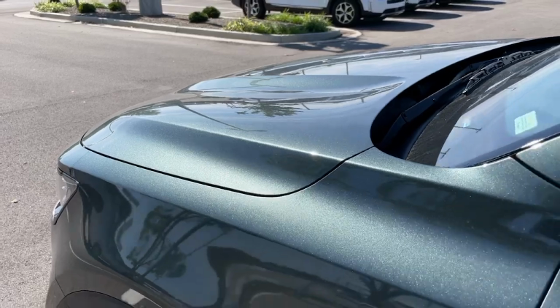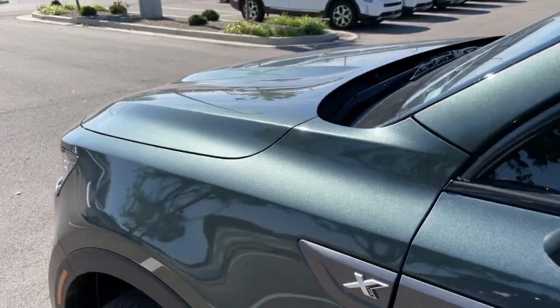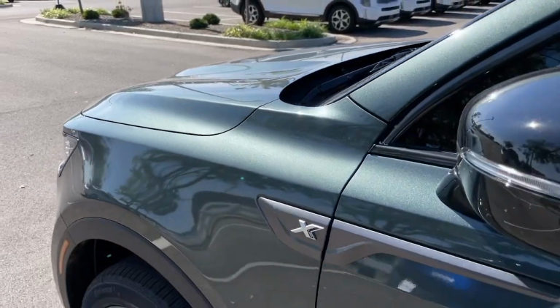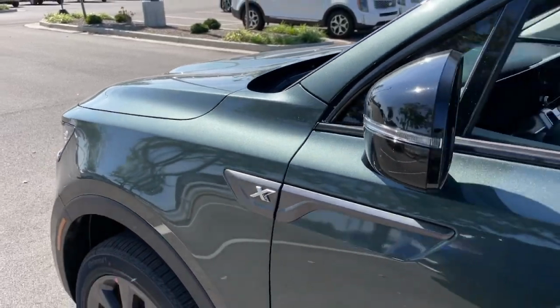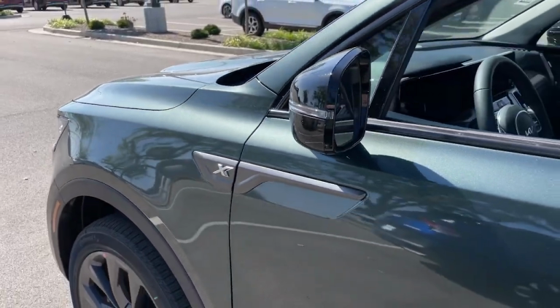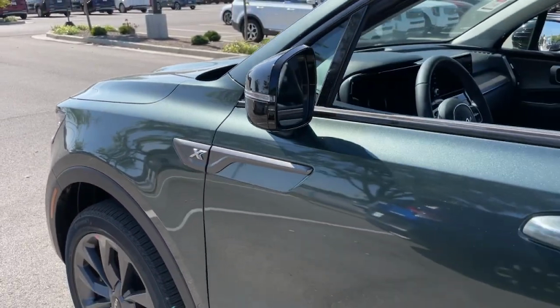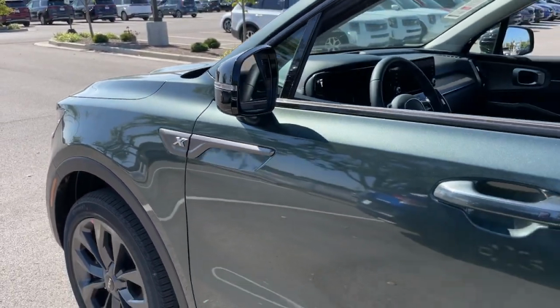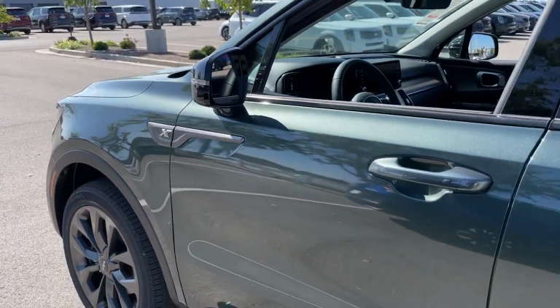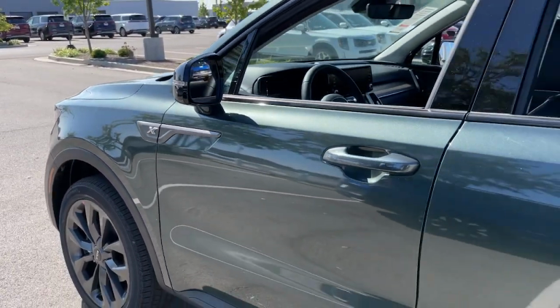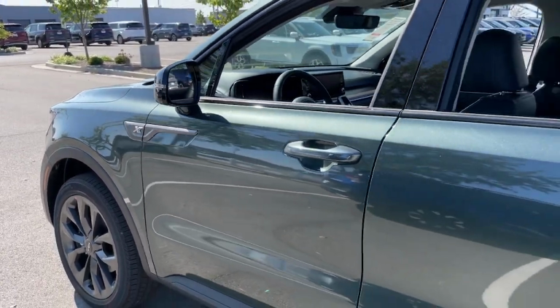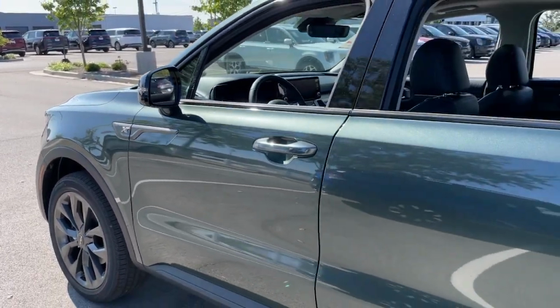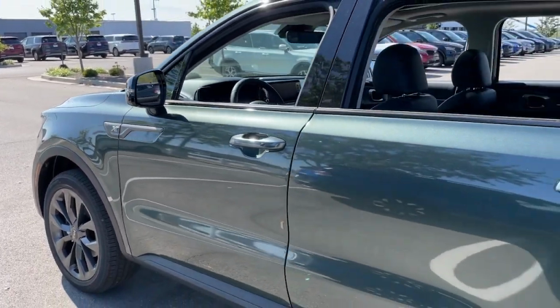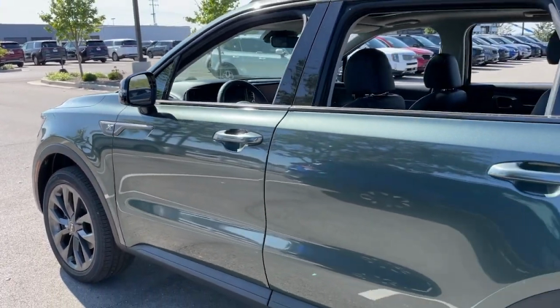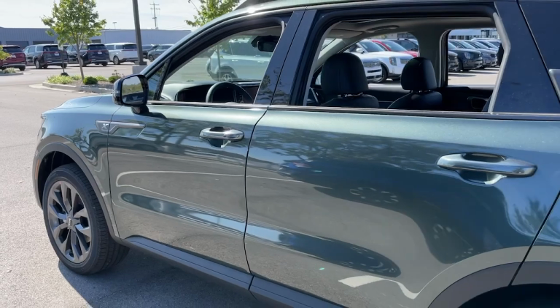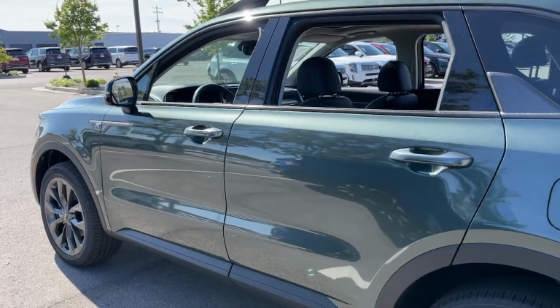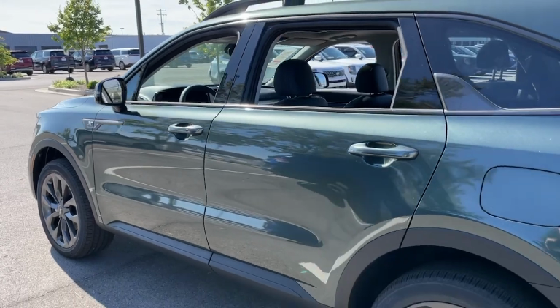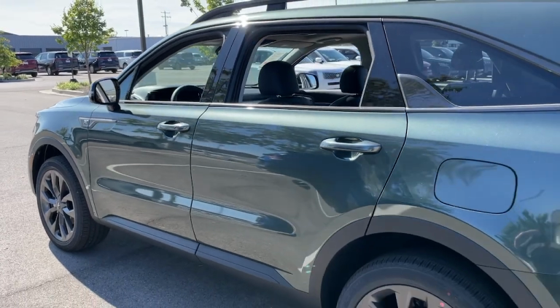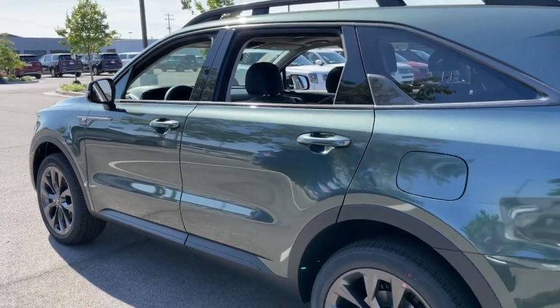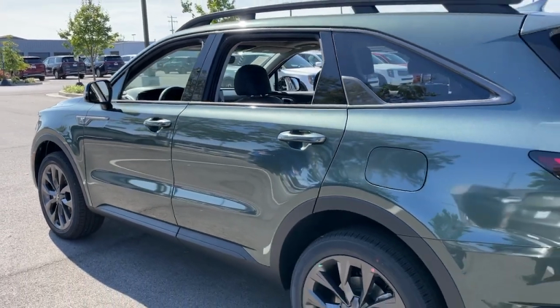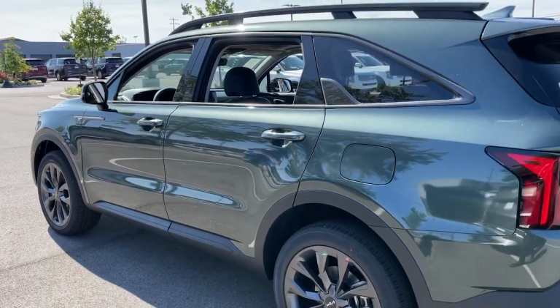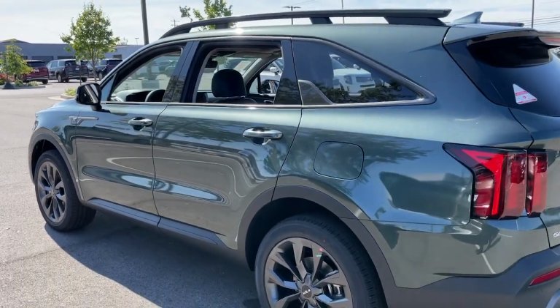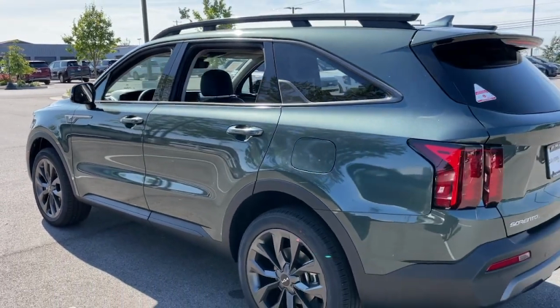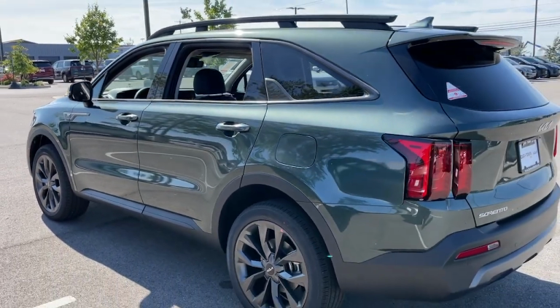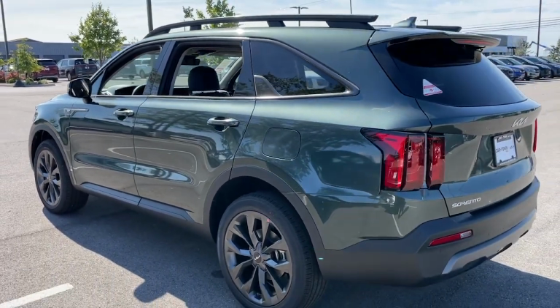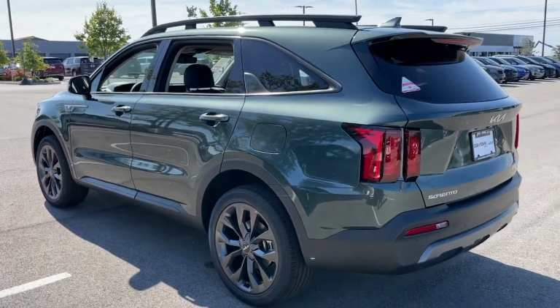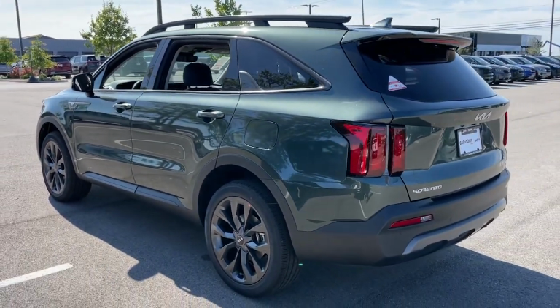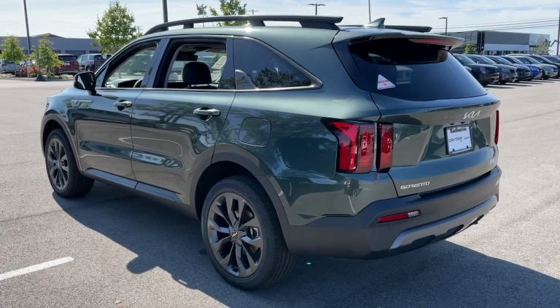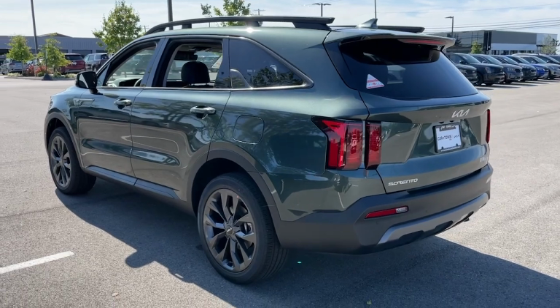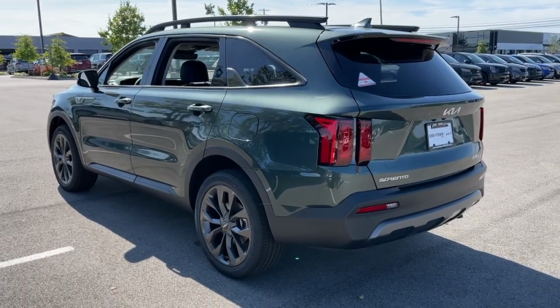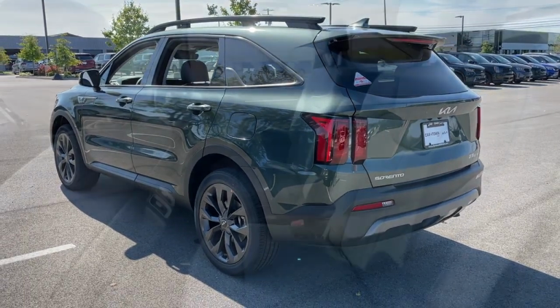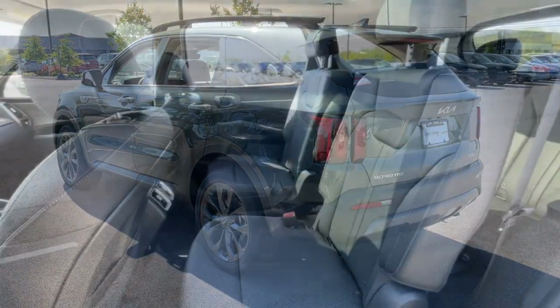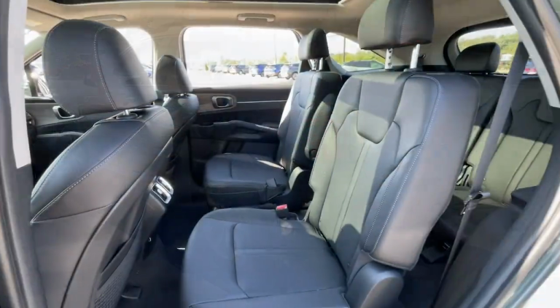Get into a car with value. 2023 Kia Sorento. Here's a capable Kia Sorento — the comfortable, connected mid-size crossover available in front-wheel drive and all-wheel drive.